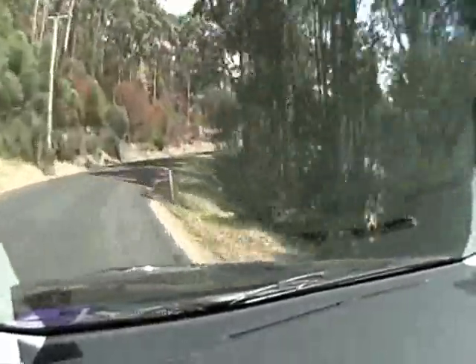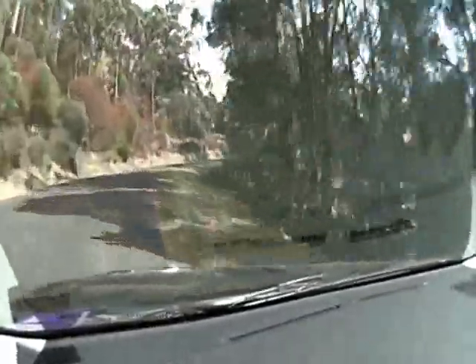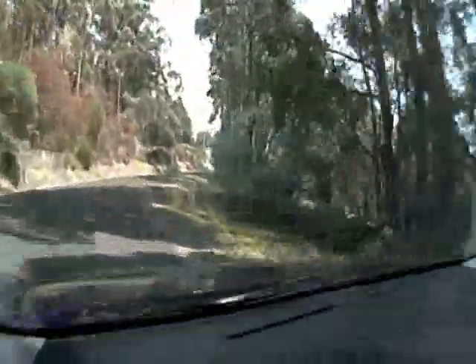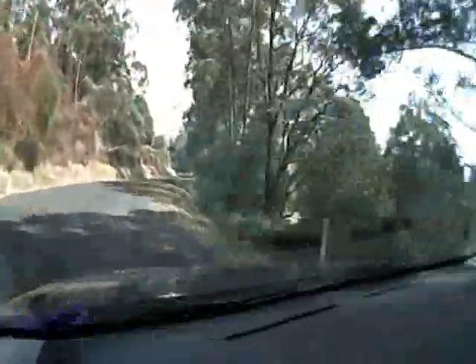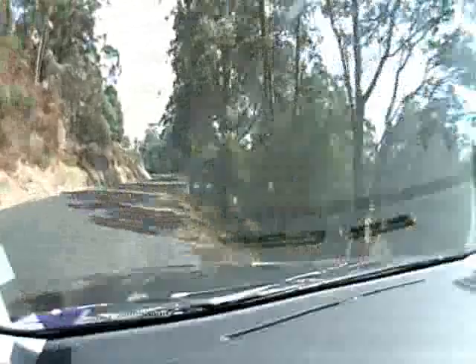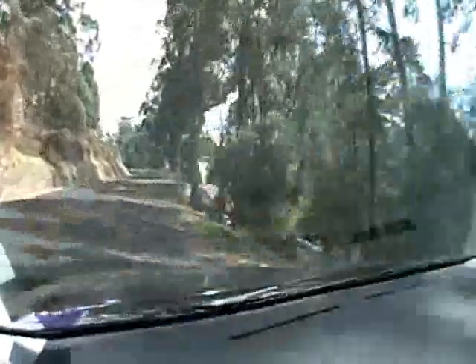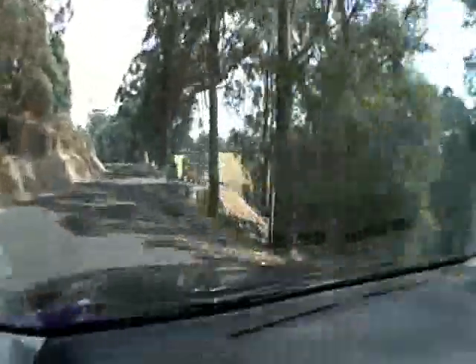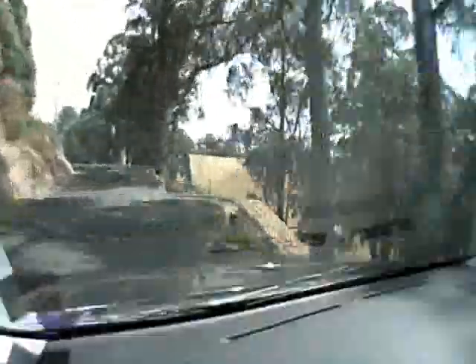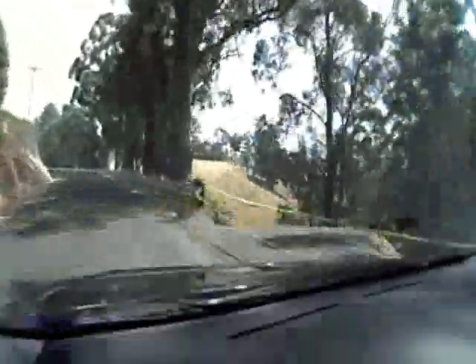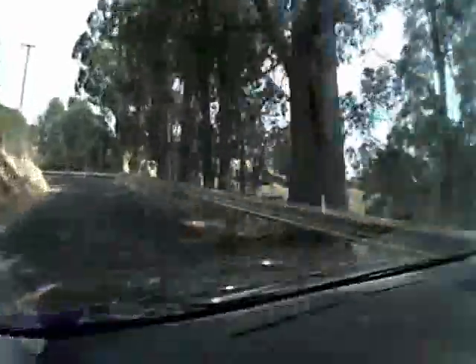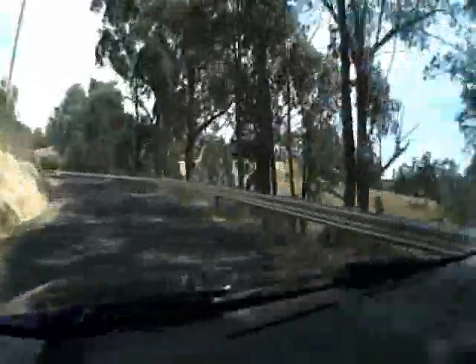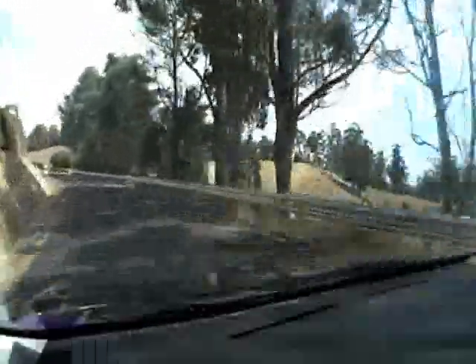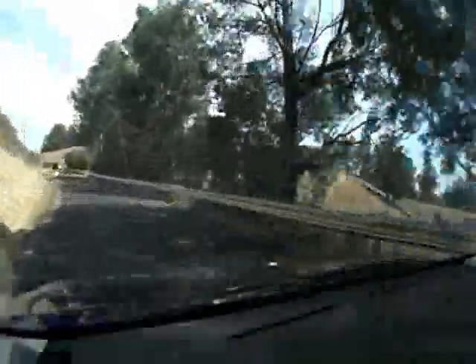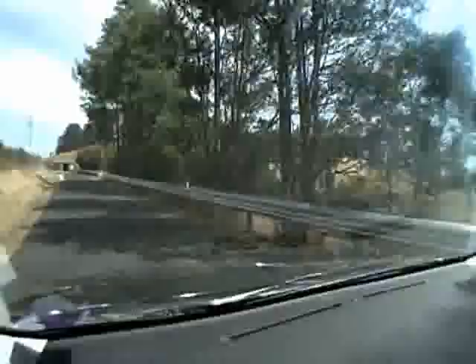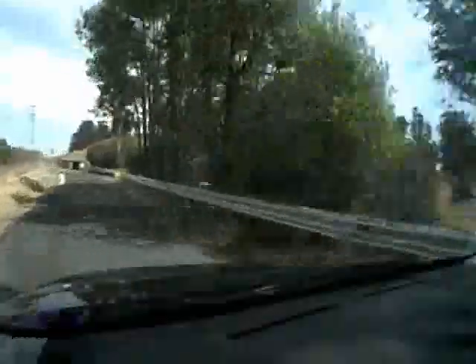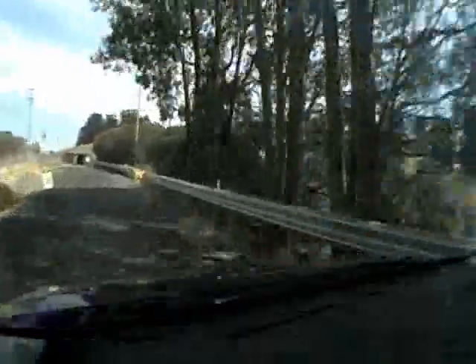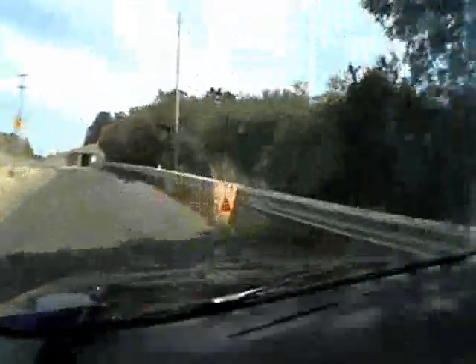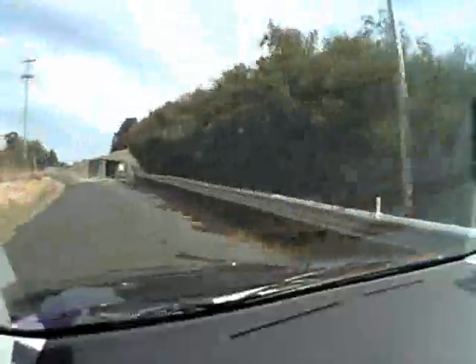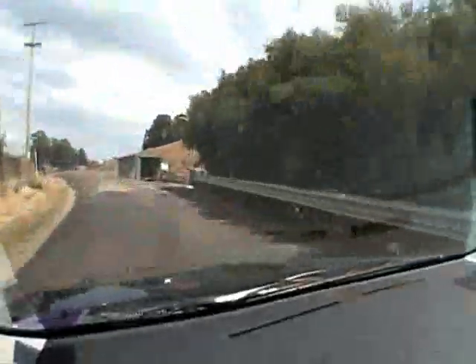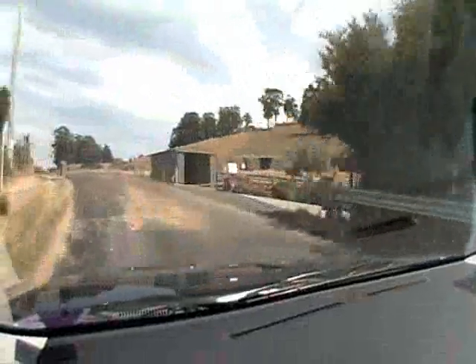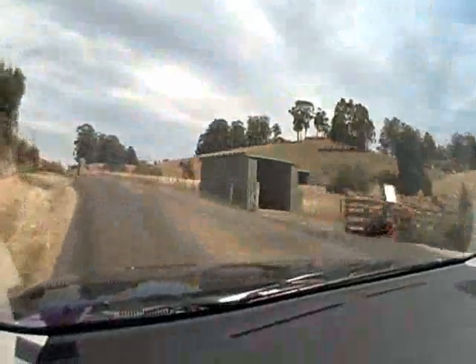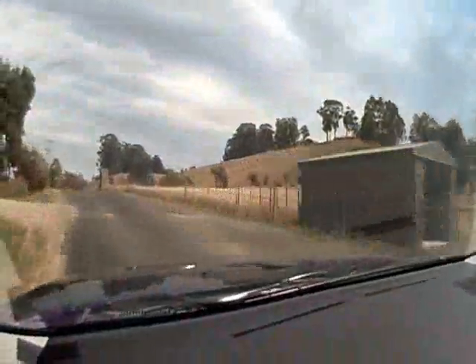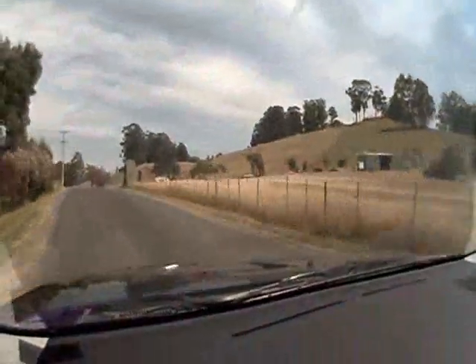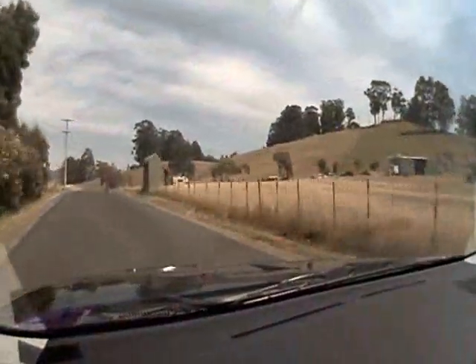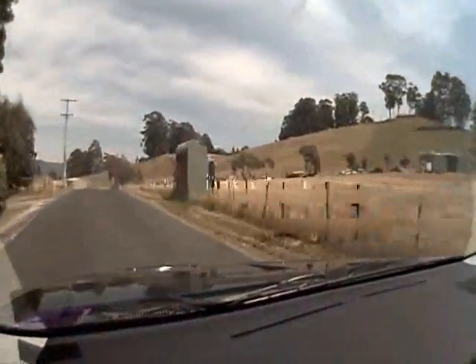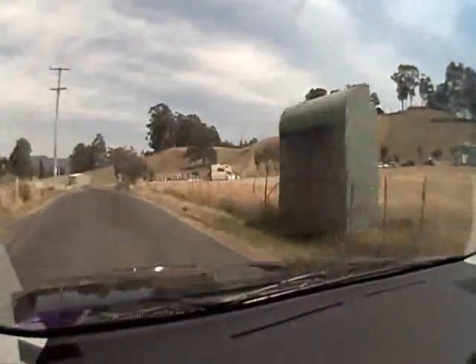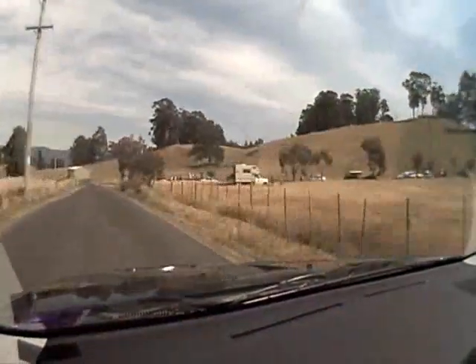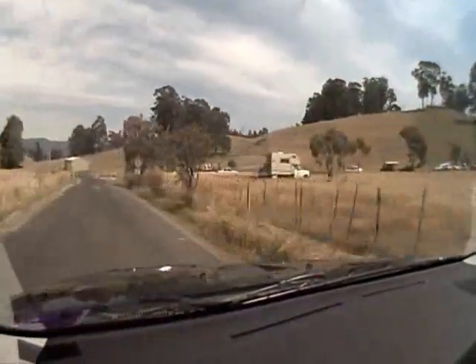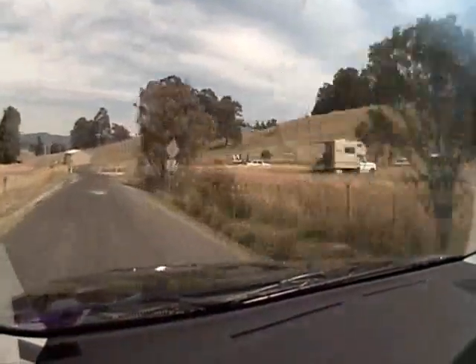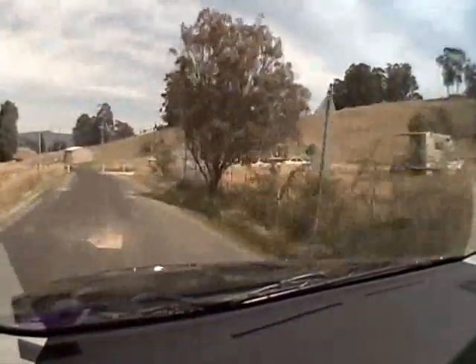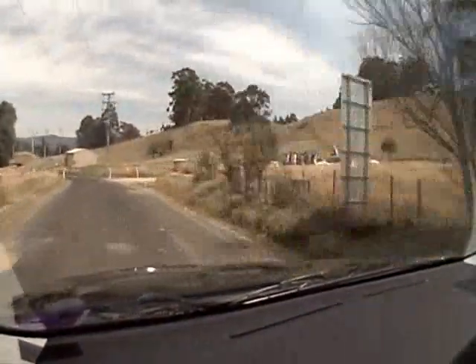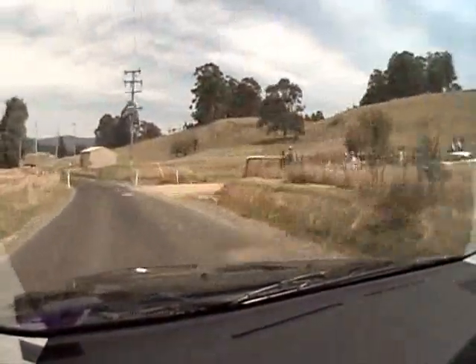9 left, 40. 9 left into flat crest, 100. 9 left downhill, 200 rough.